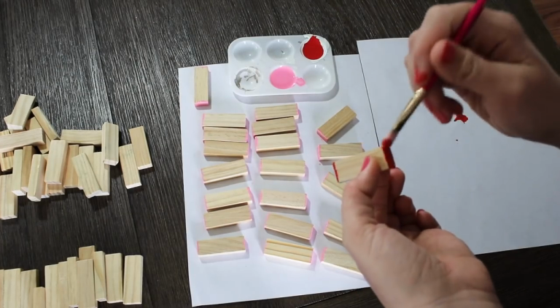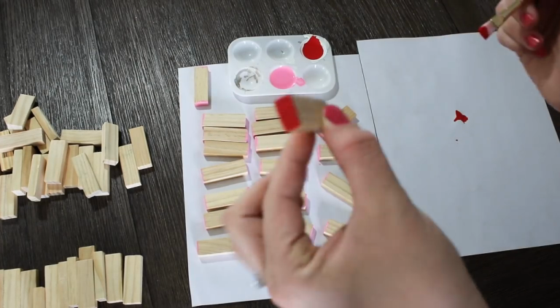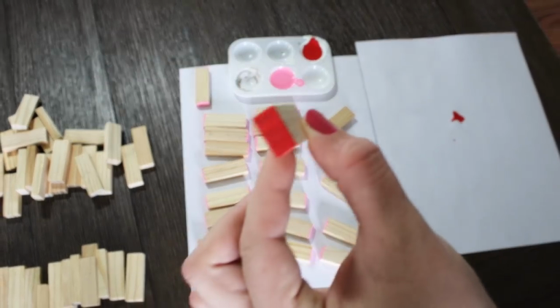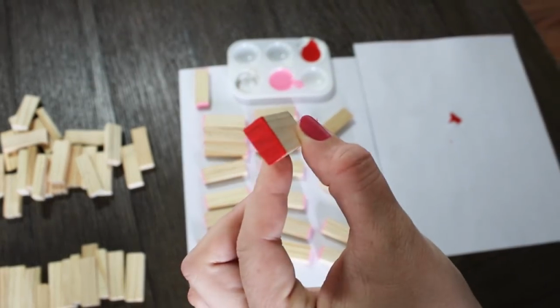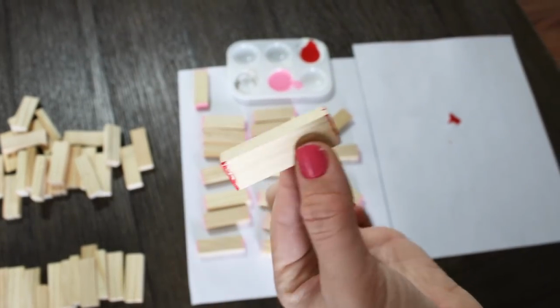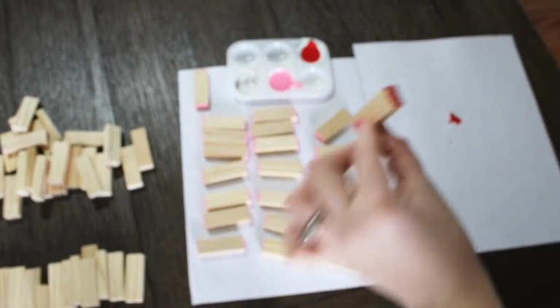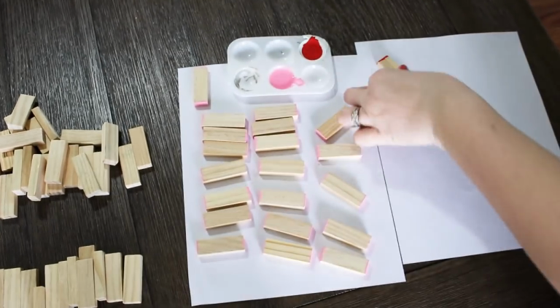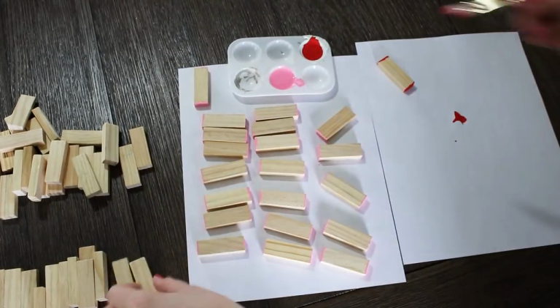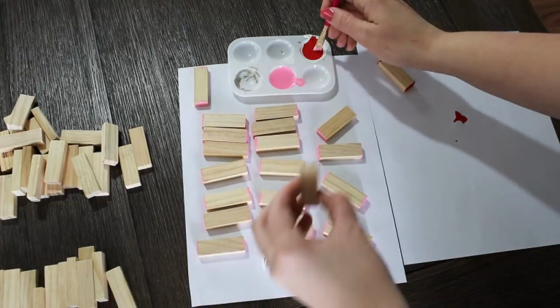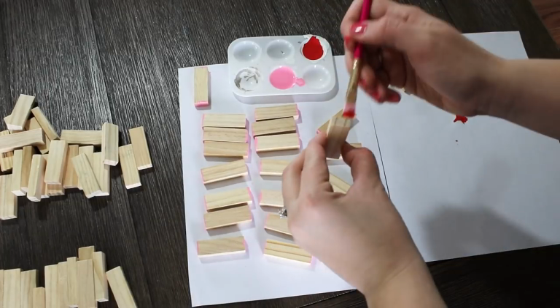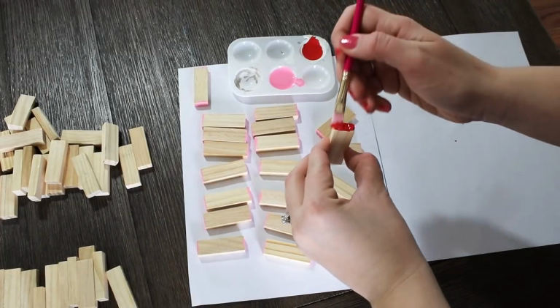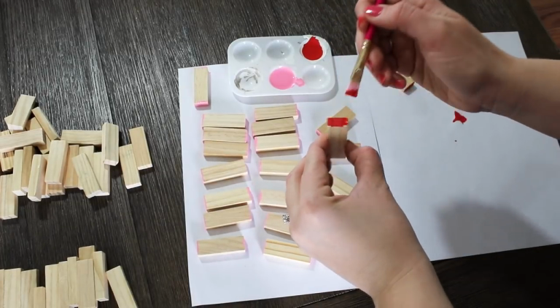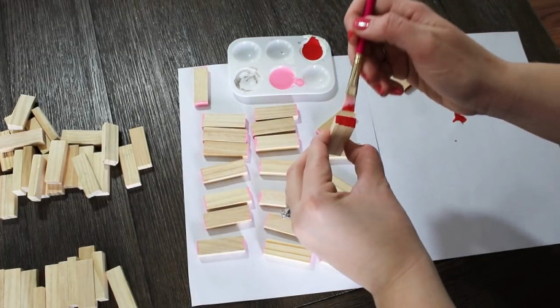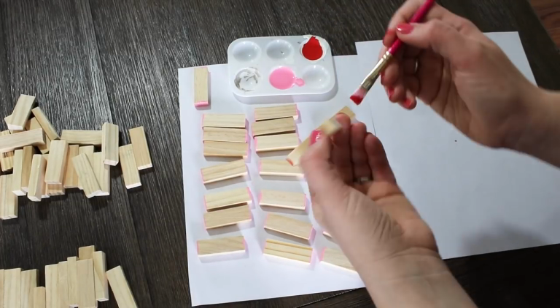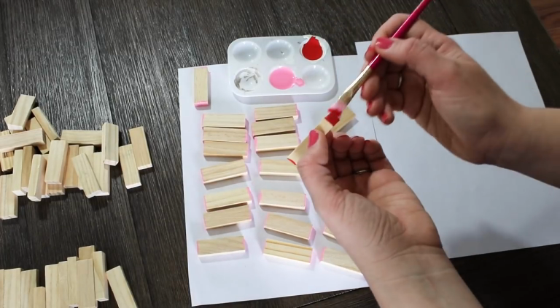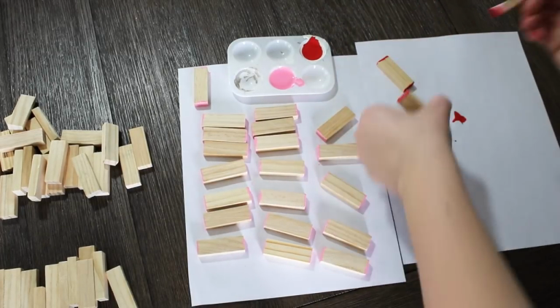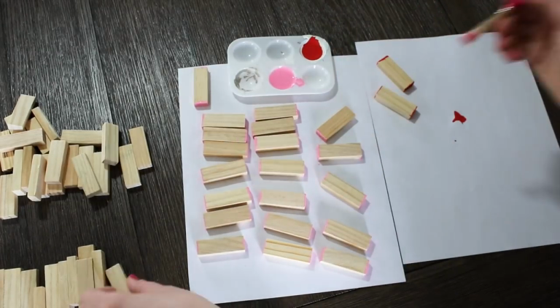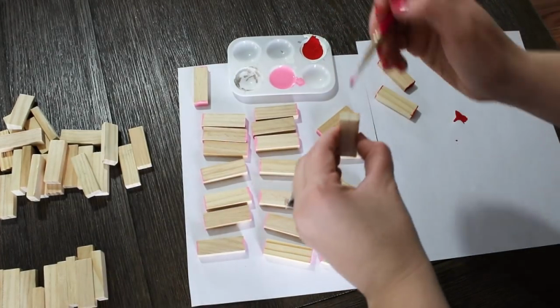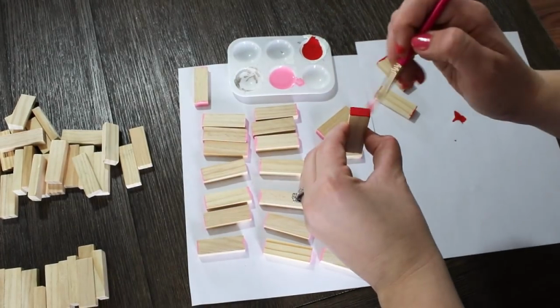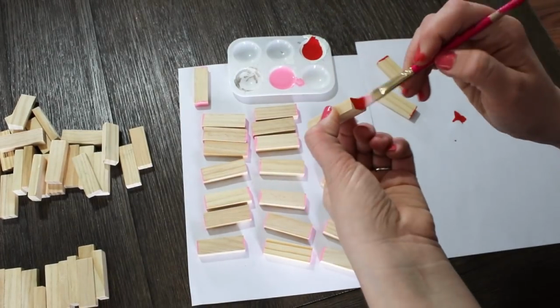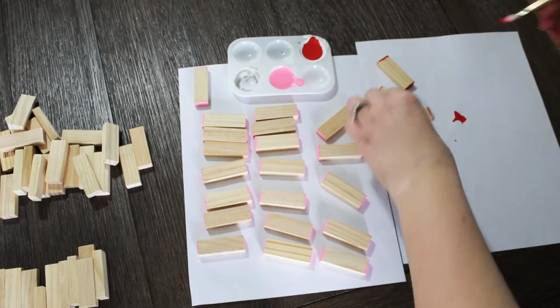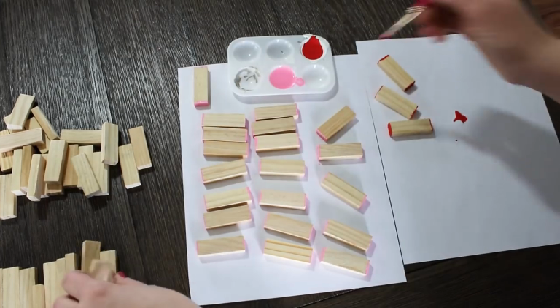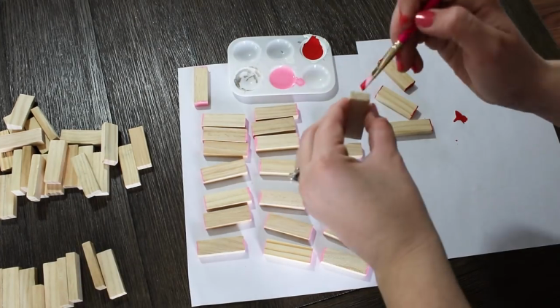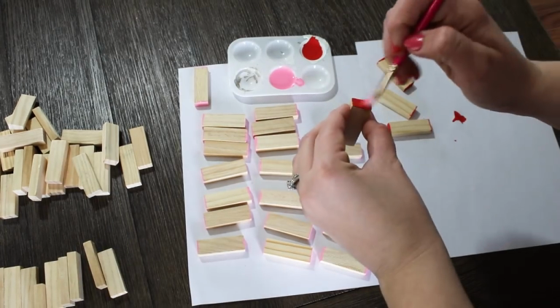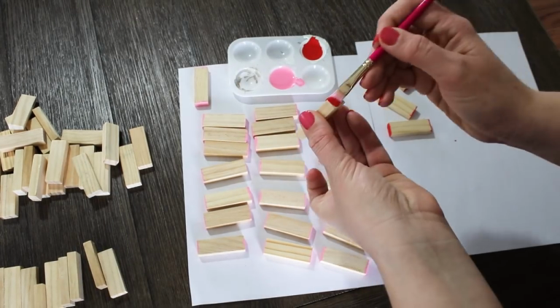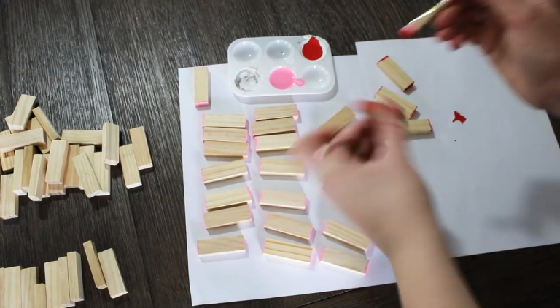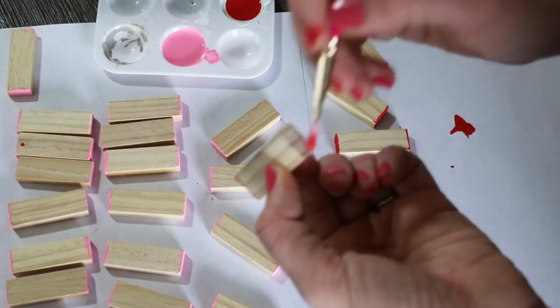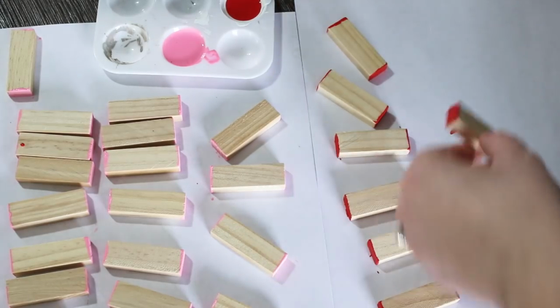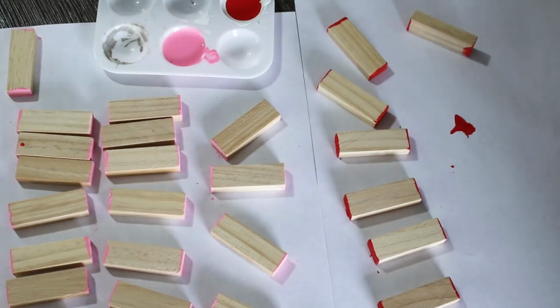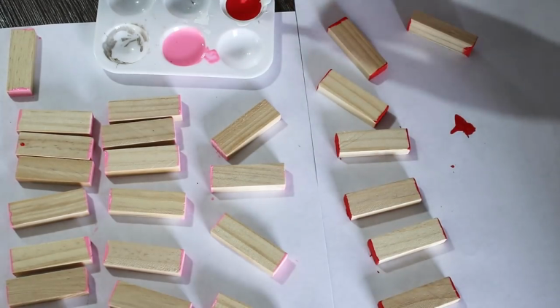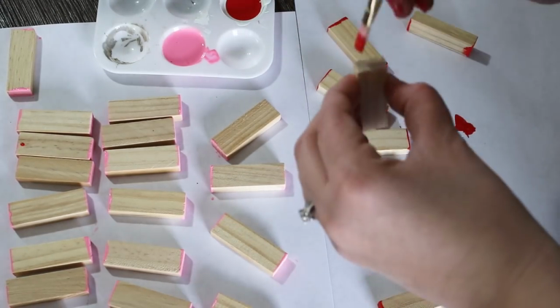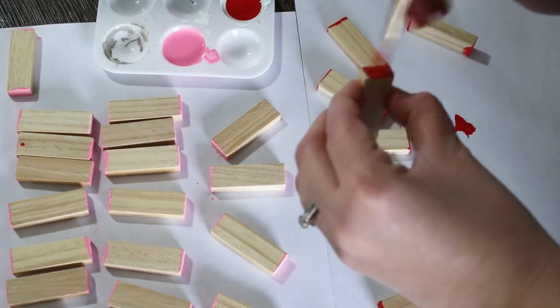I did break them up into three groups because I do want to leave some of them the natural wood color, and then I painted some of them hot pink and some of them red. You can definitely skip this step if you don't feel like messing with the paint — I just thought it was fun and made it more festive.